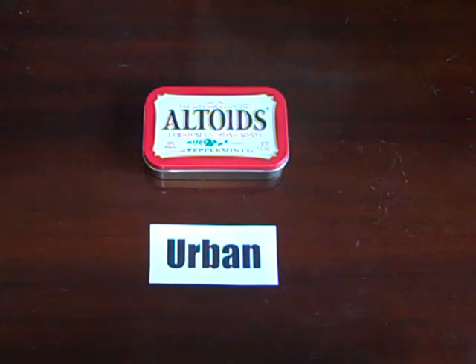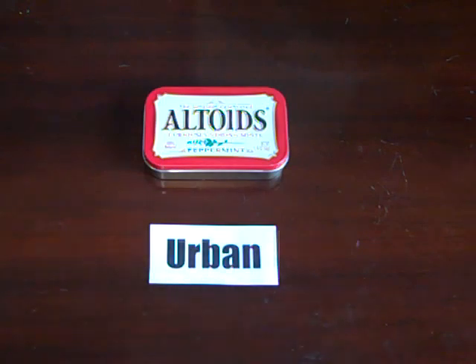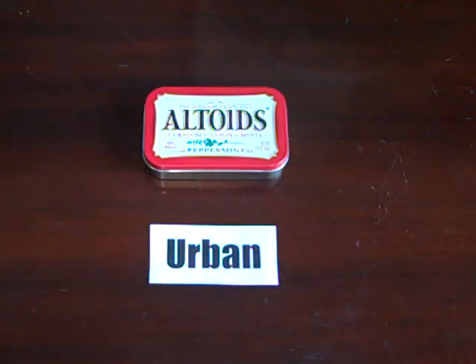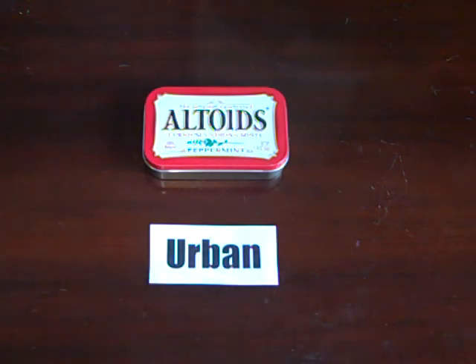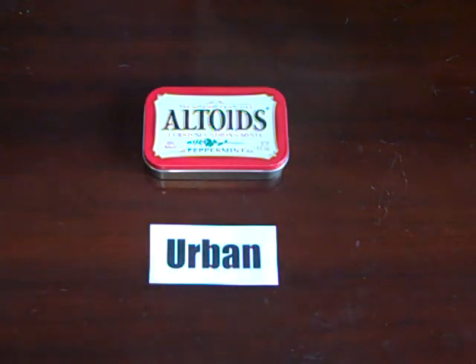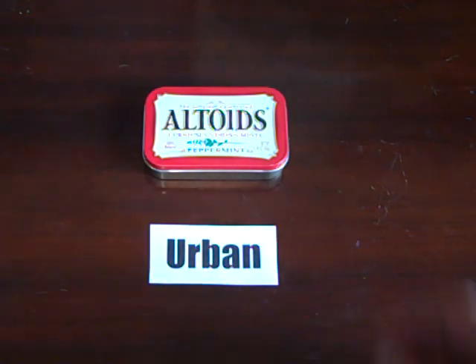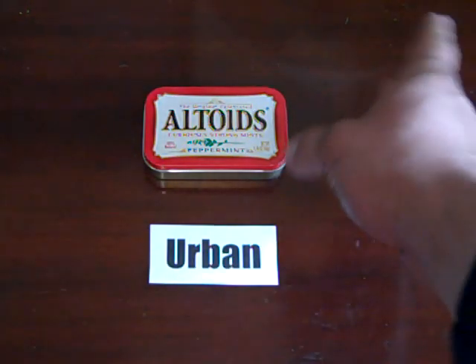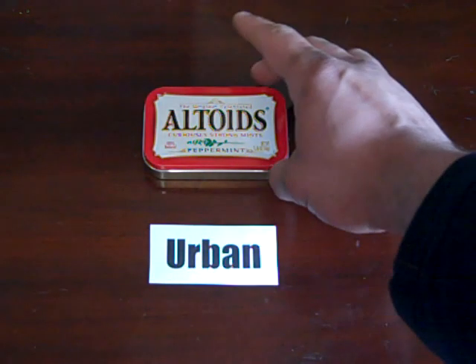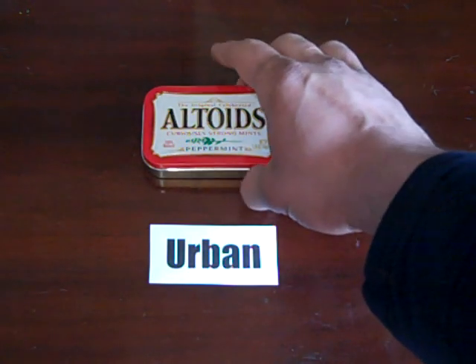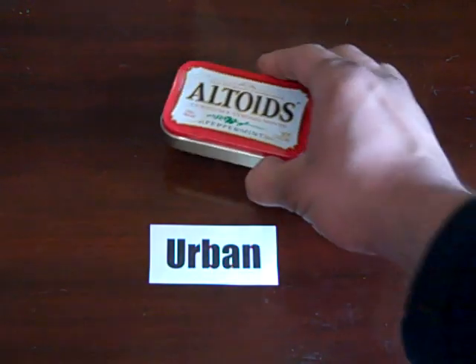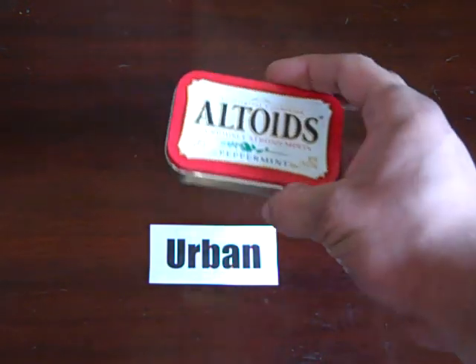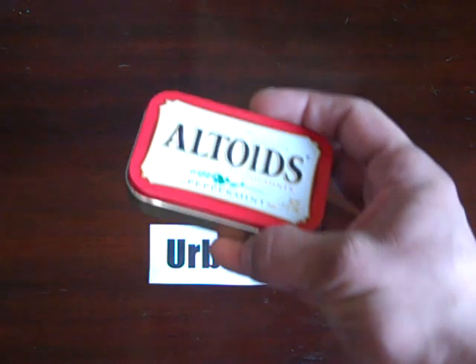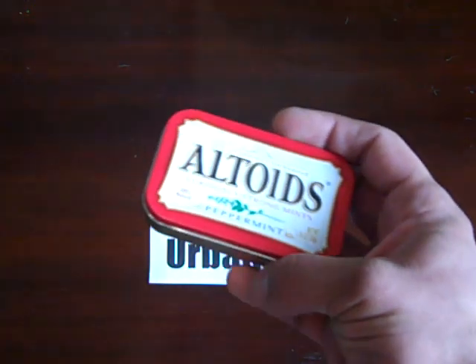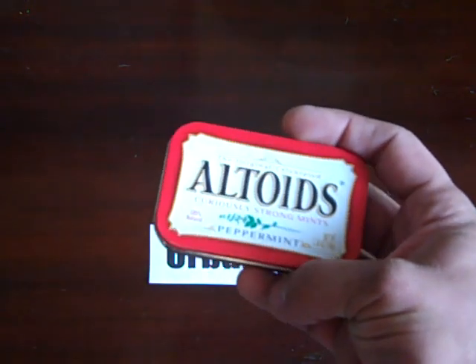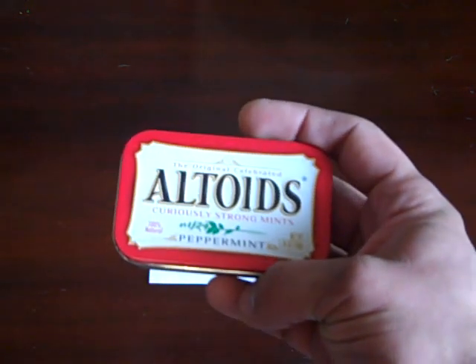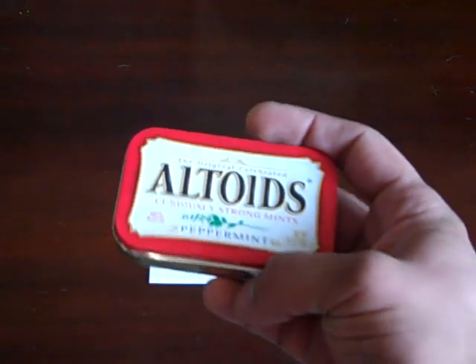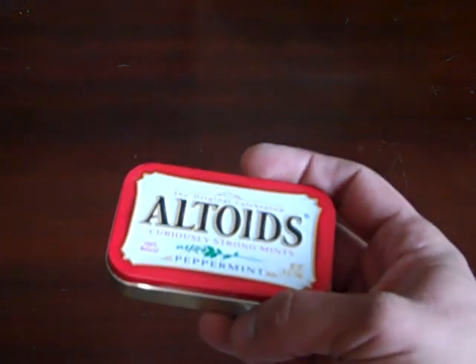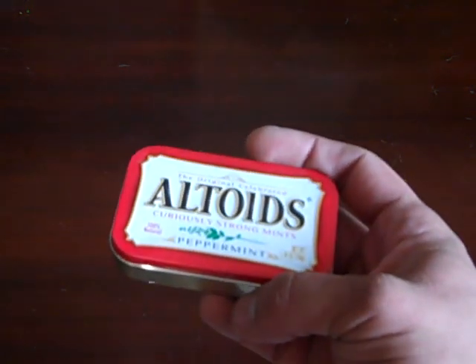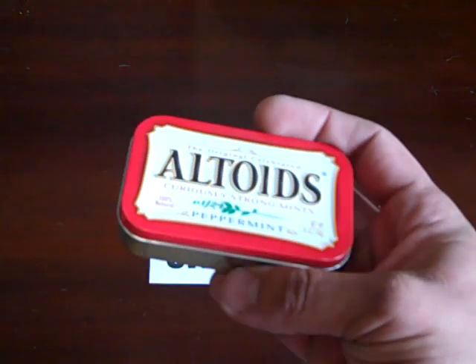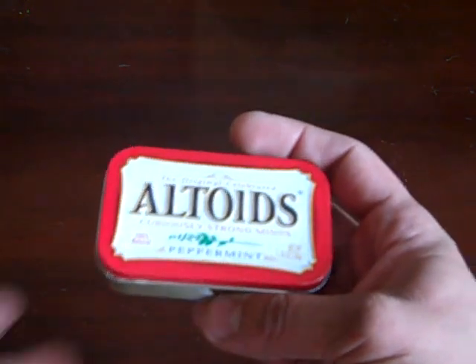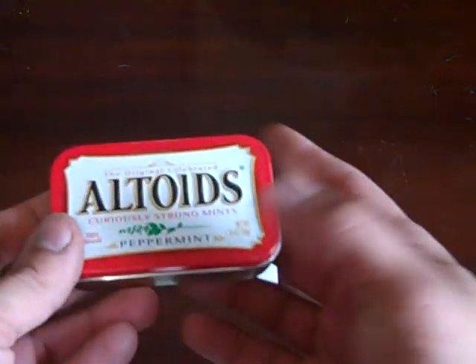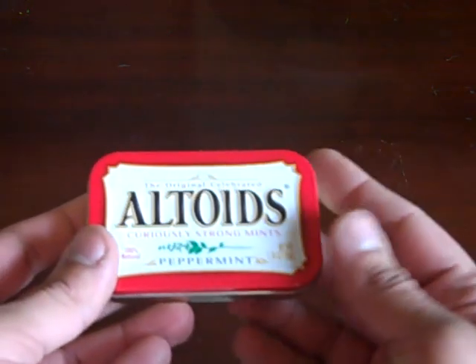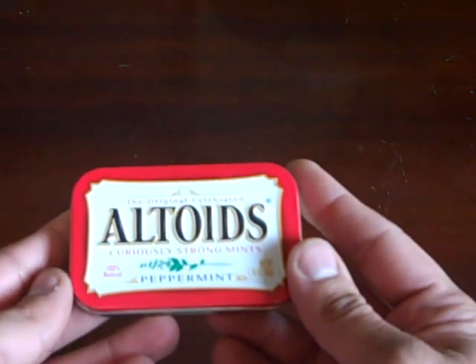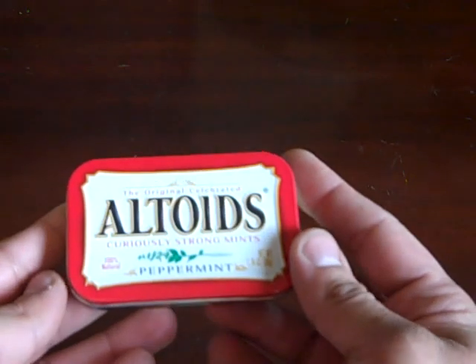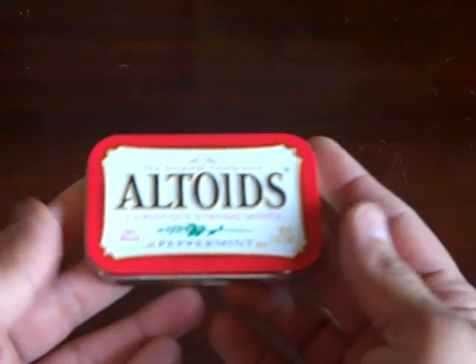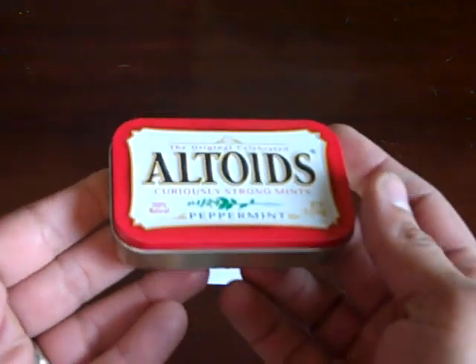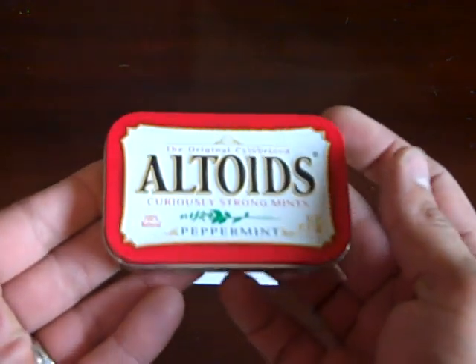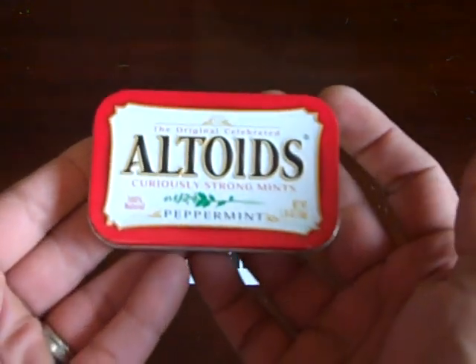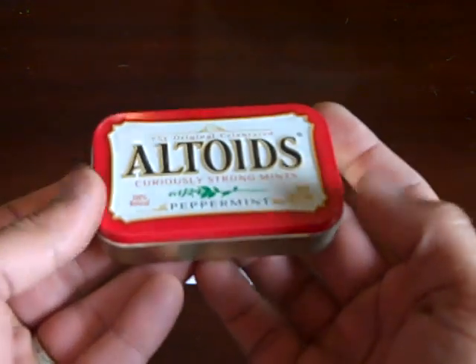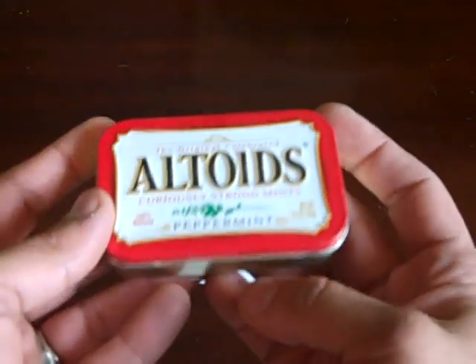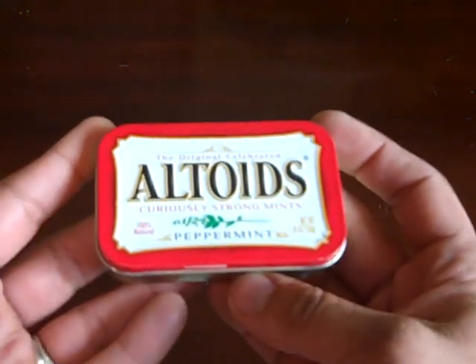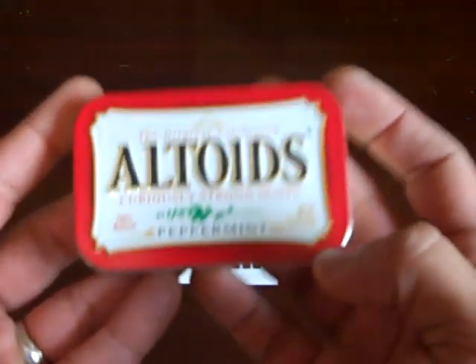Some people might say I'm not going to survive in any kind of situation with this, which is probably true. I don't have food, water, shelter, or ammo — I just have stuff that's going to get me by in city living.